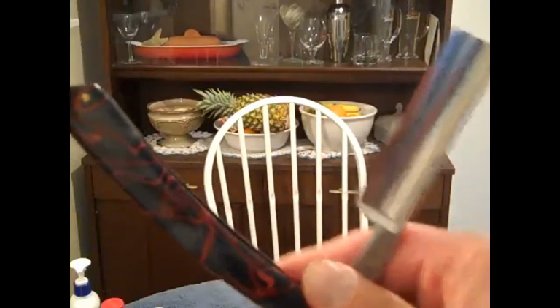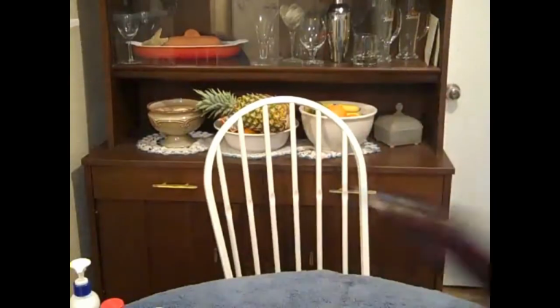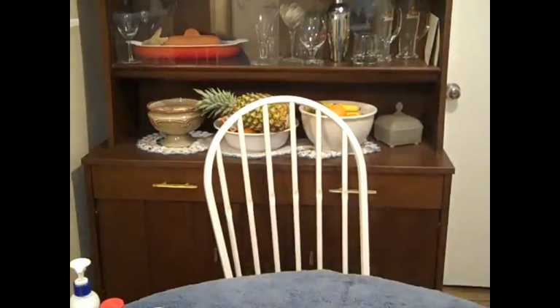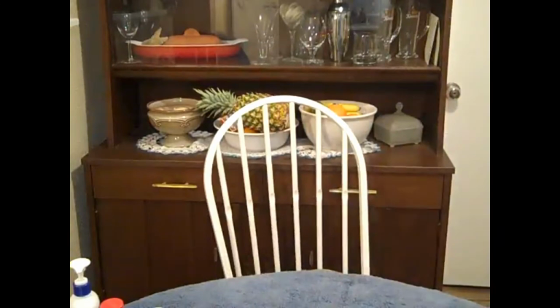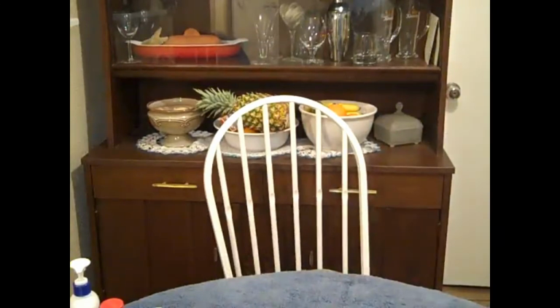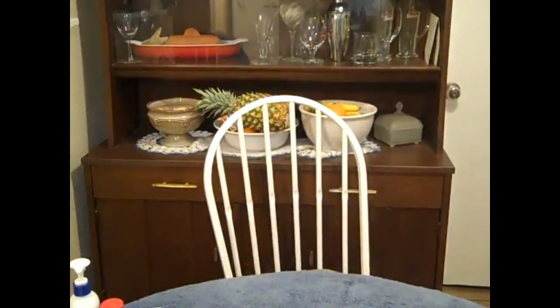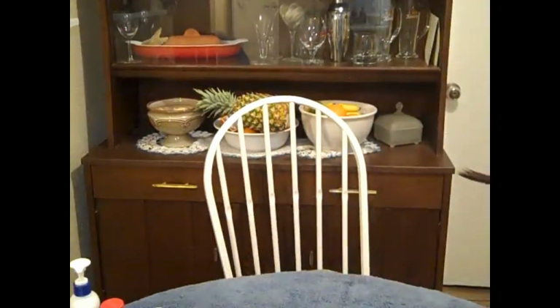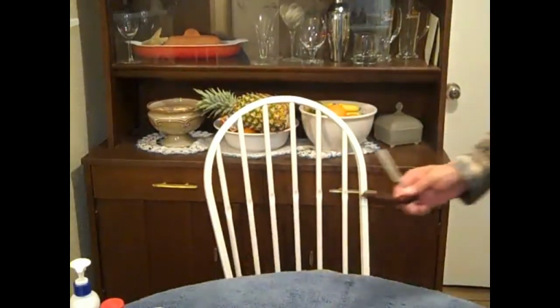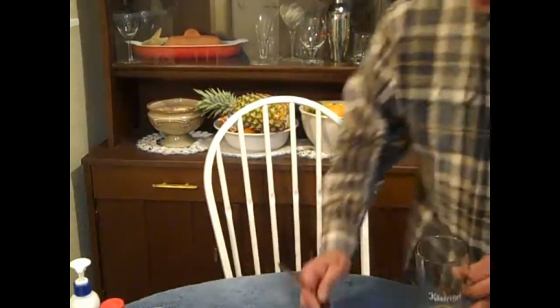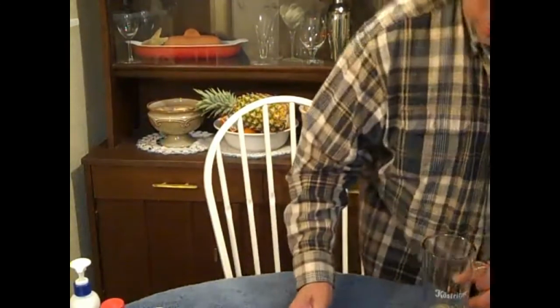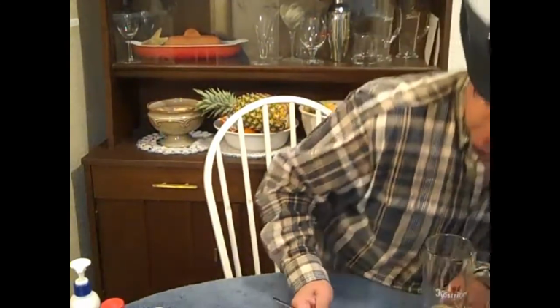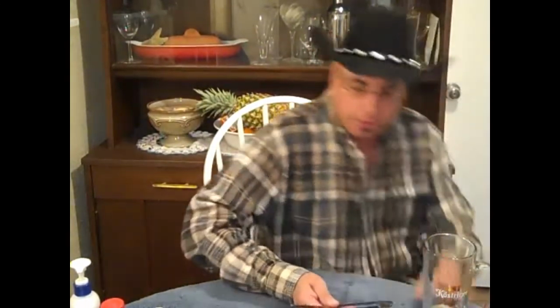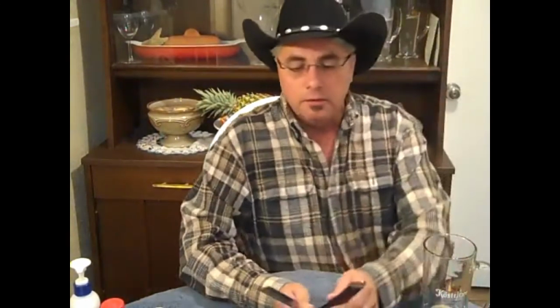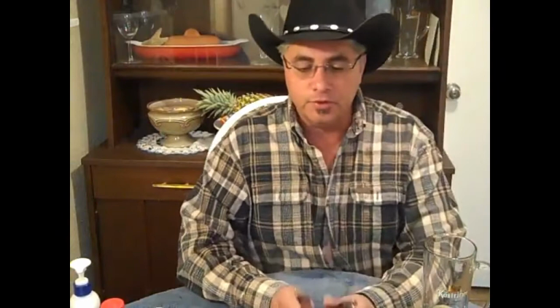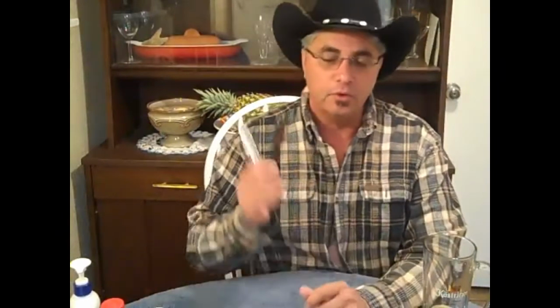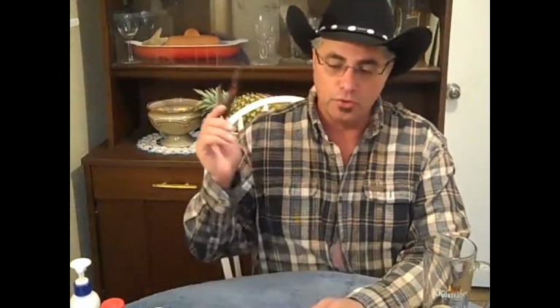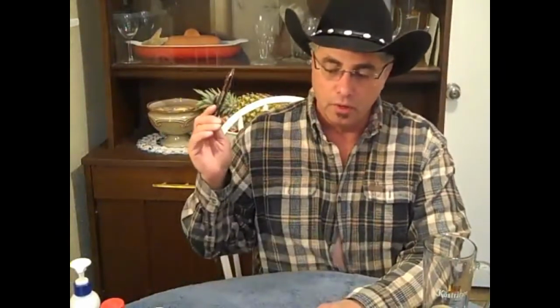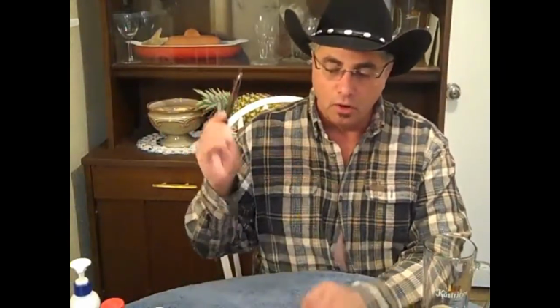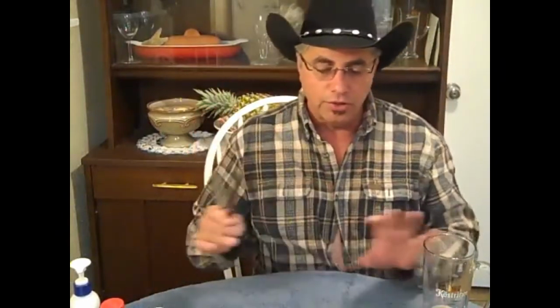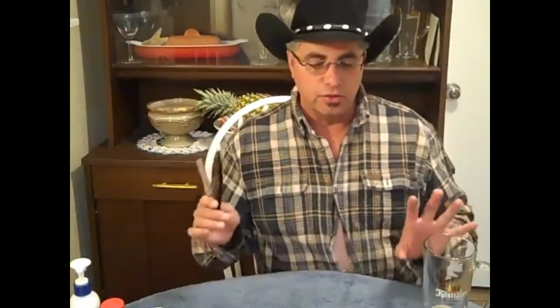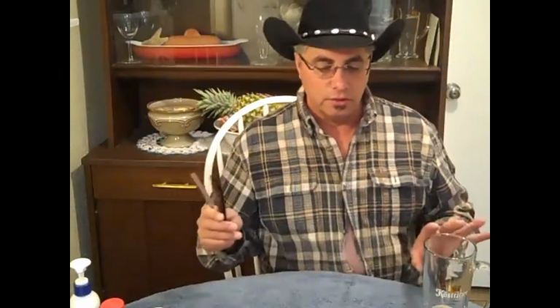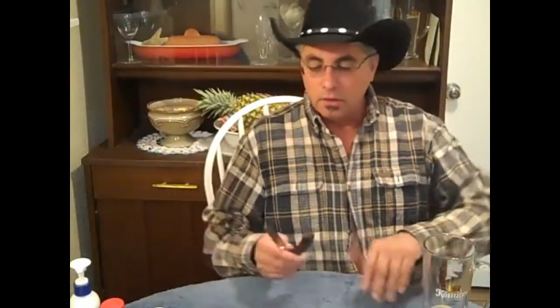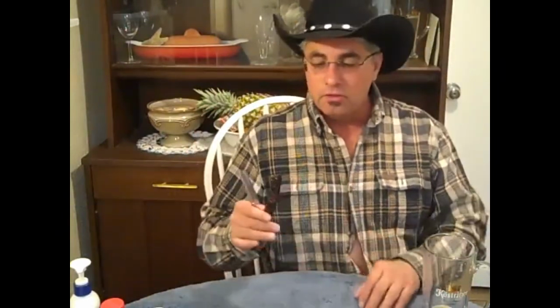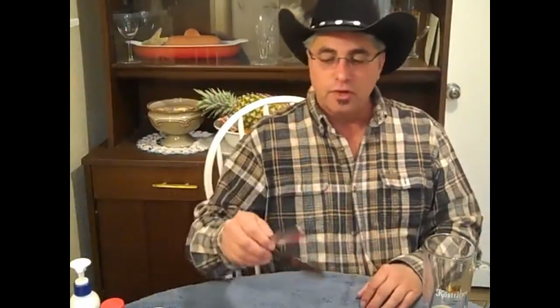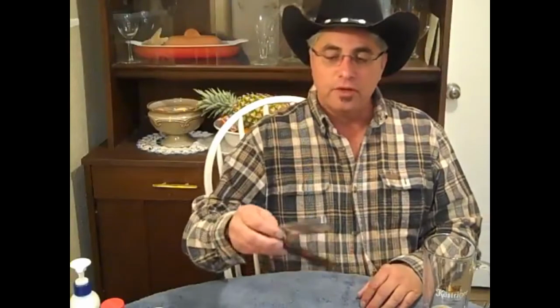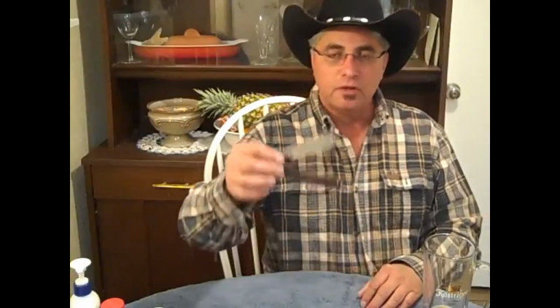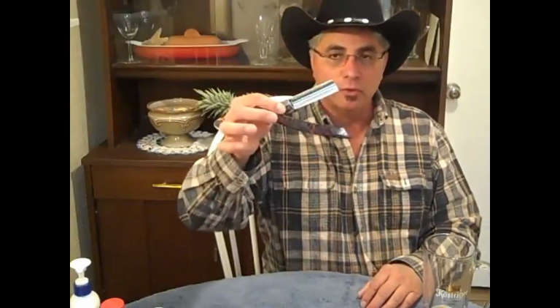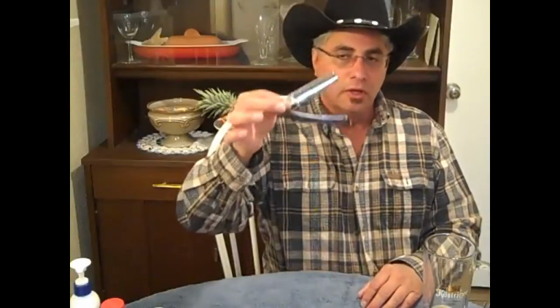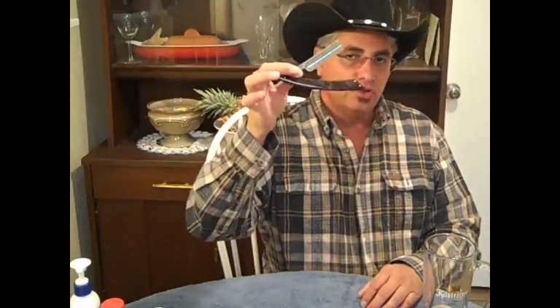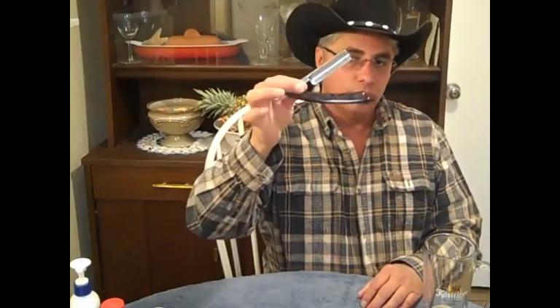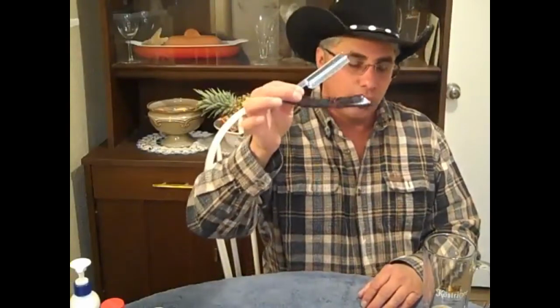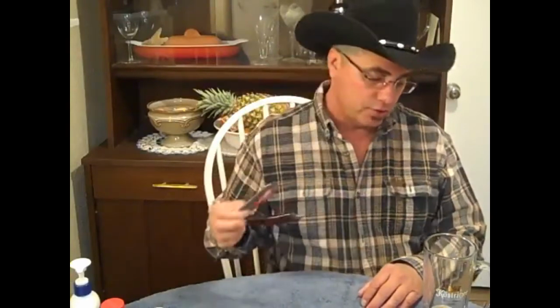Hello, this is Guy Solis, Gentleman's Edge Straight Razor Sales and Service. Today I'm going to show you all the gear that you need so that you can have a nice, comfortable, enjoyable straight razor shave.